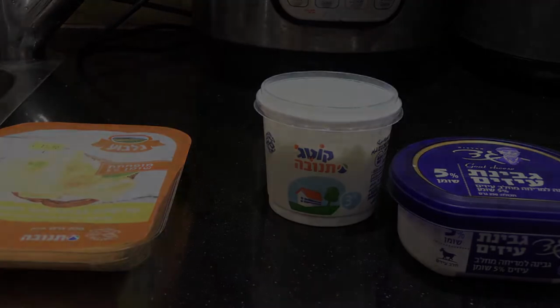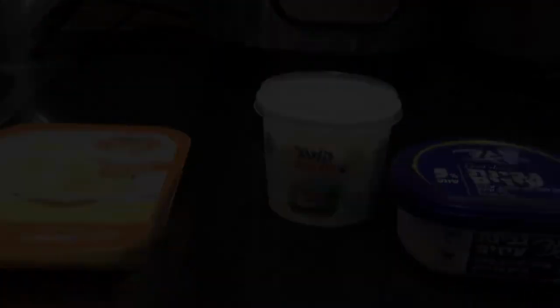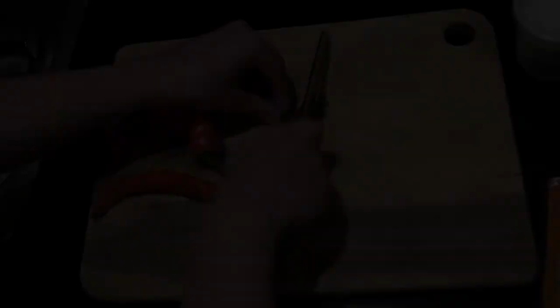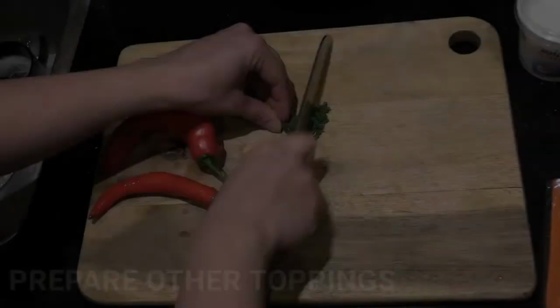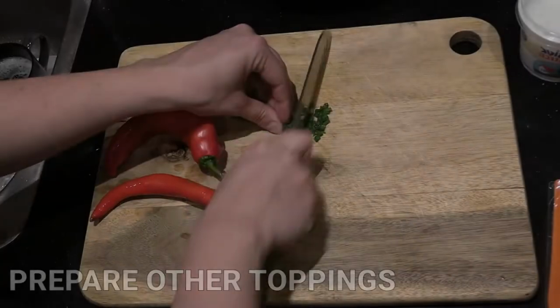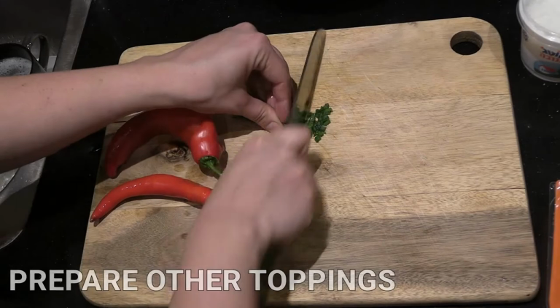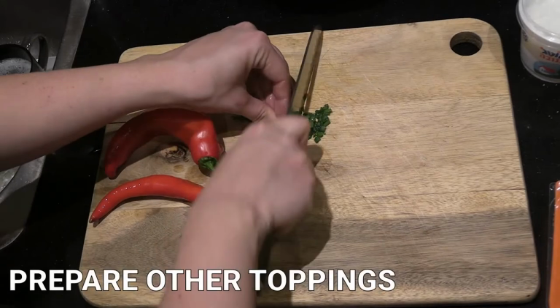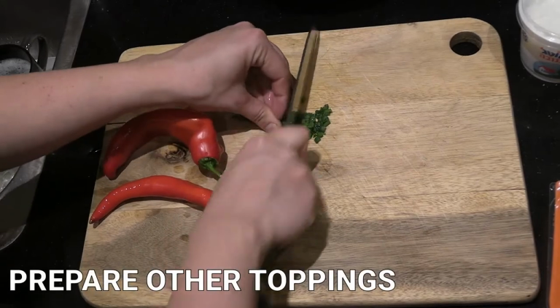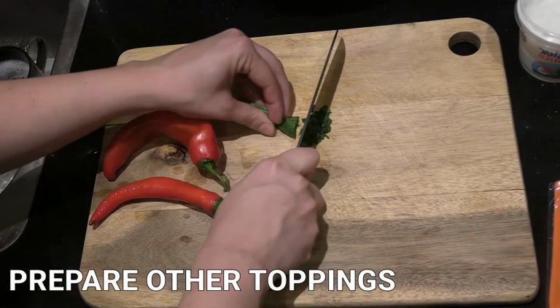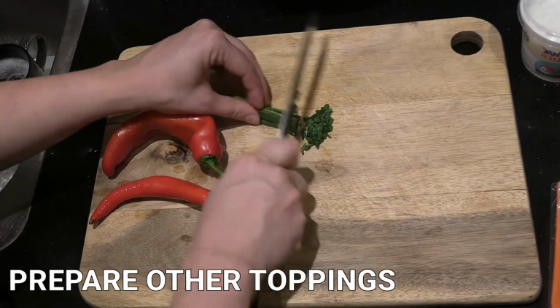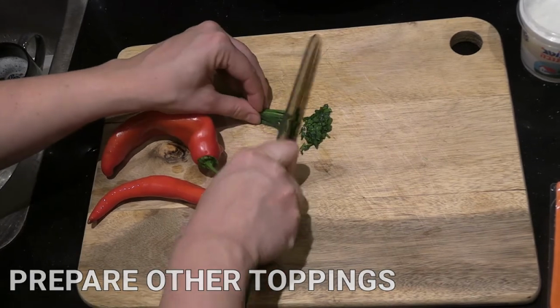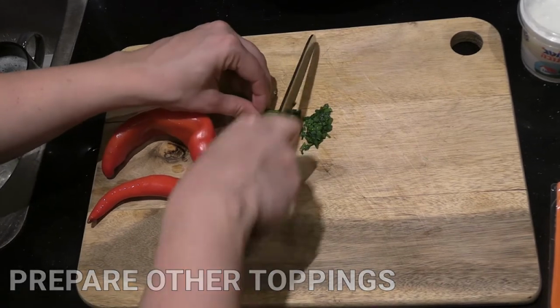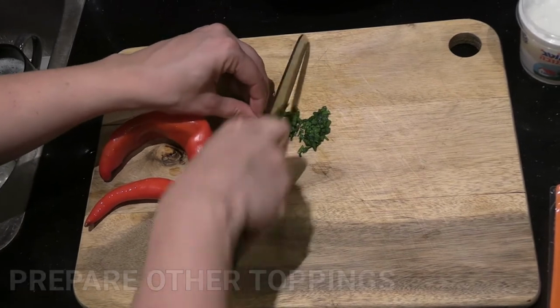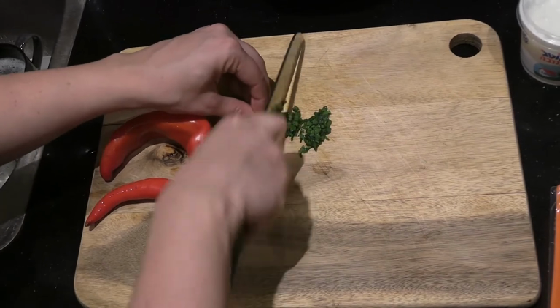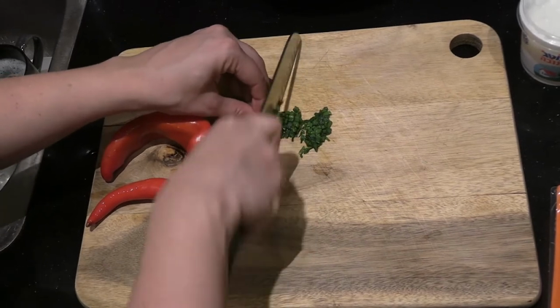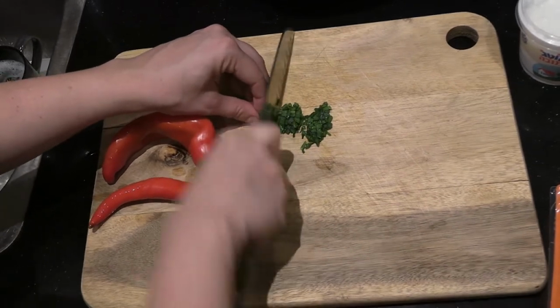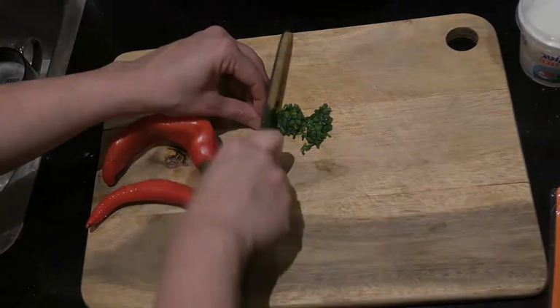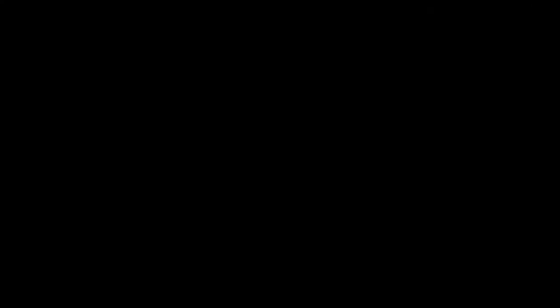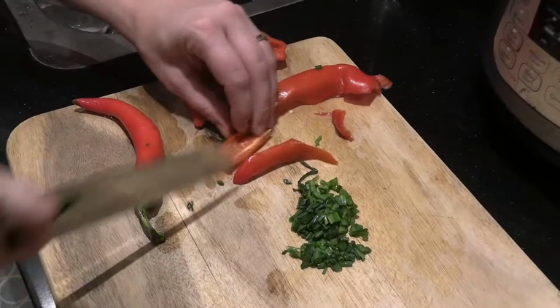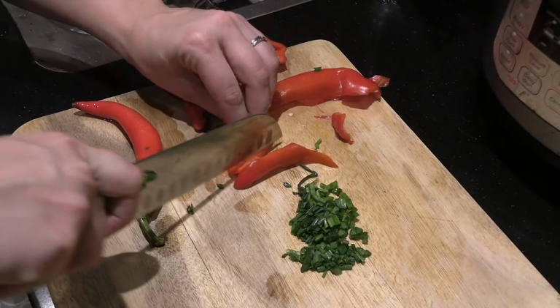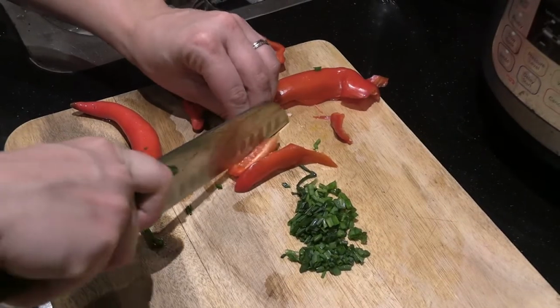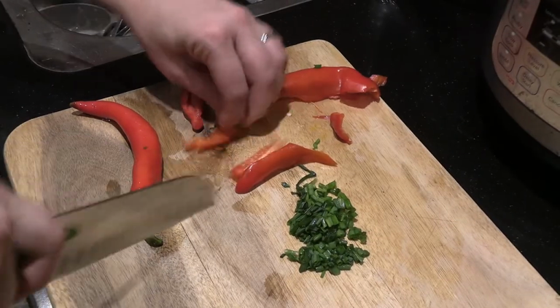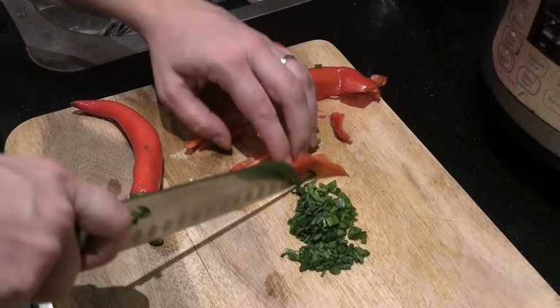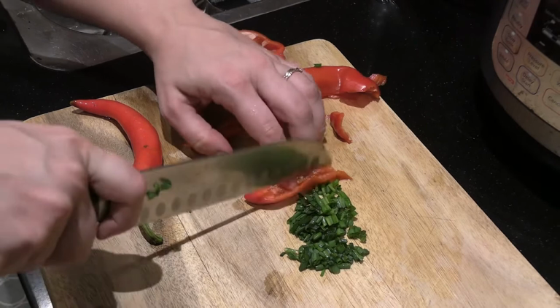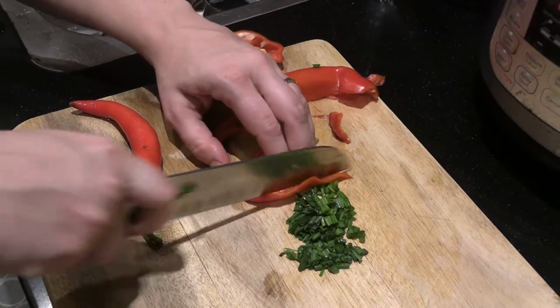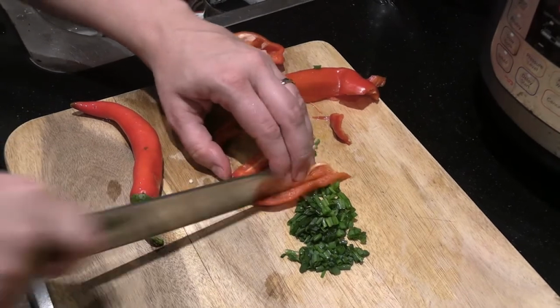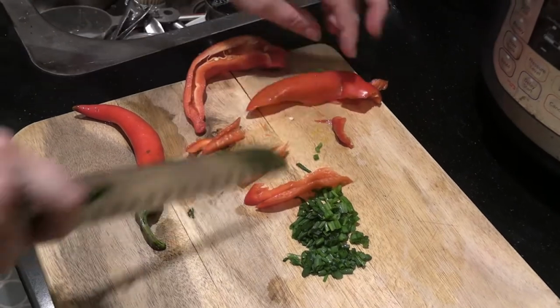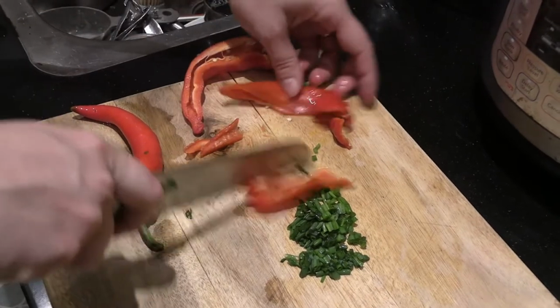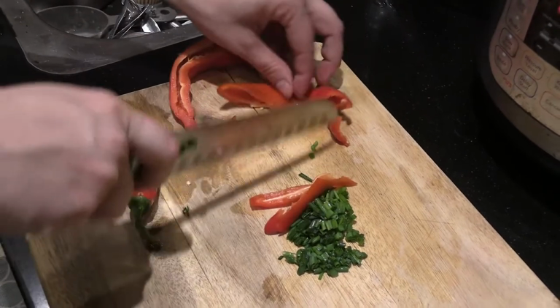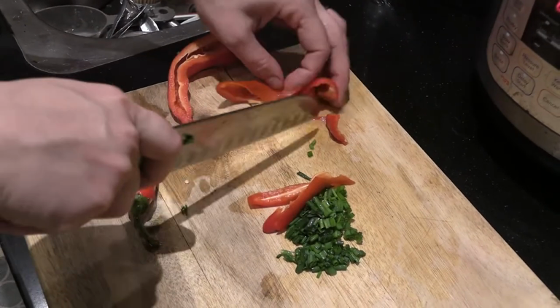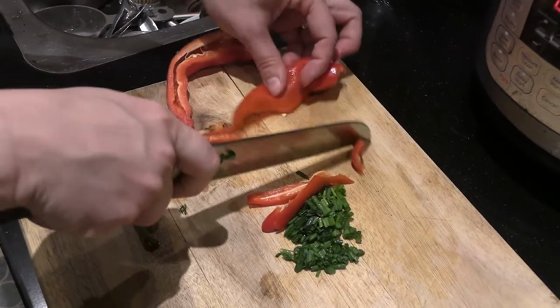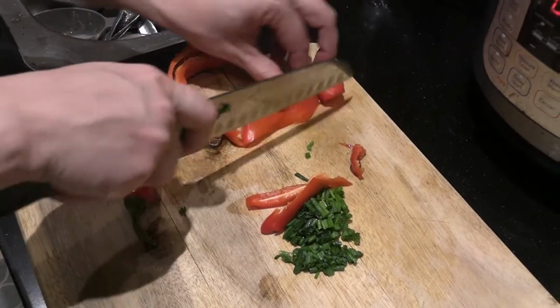I eat low fat because my gallbladder was cut out of my body about three years ago, and I find eating low fat really makes a big difference to how my digestive system works.